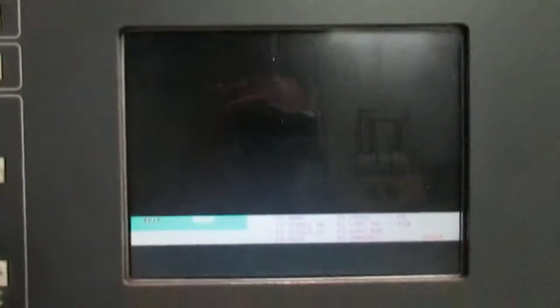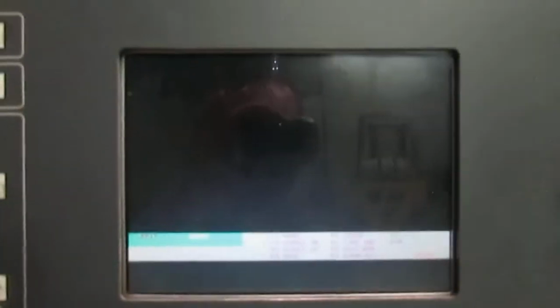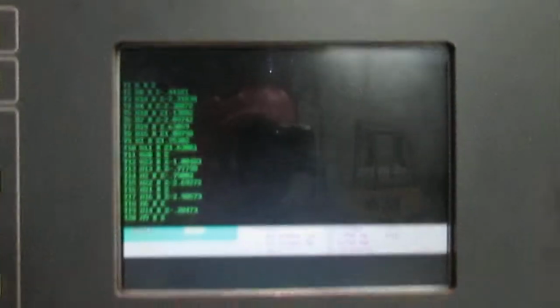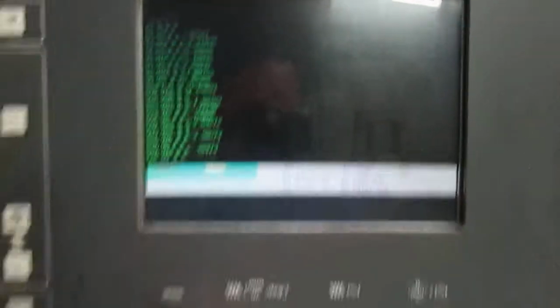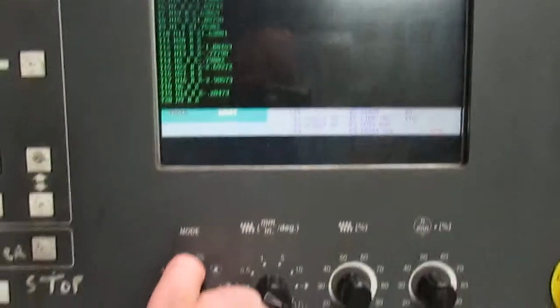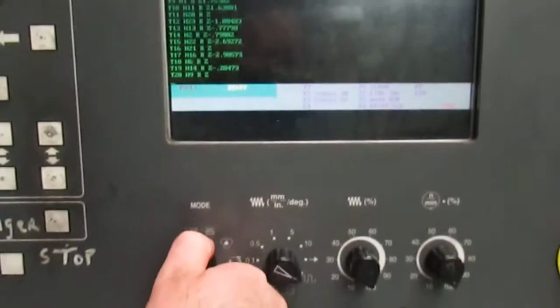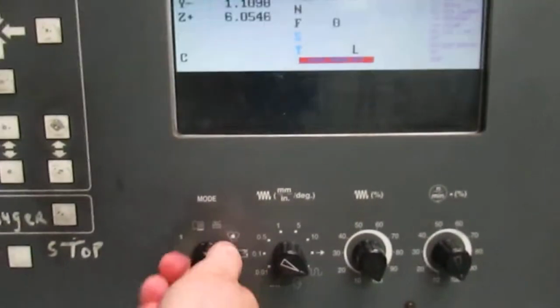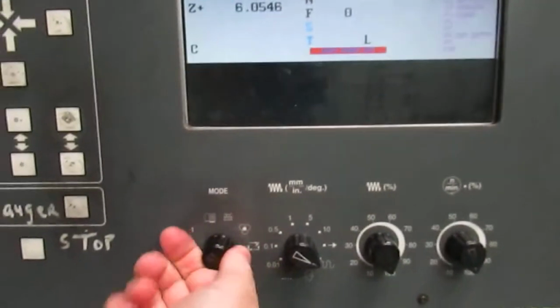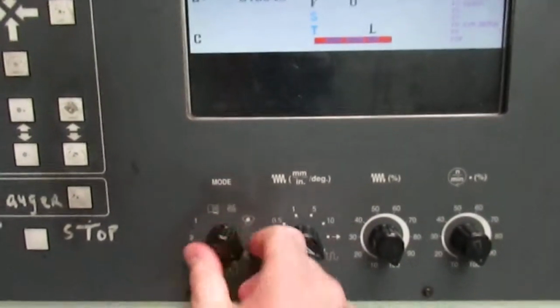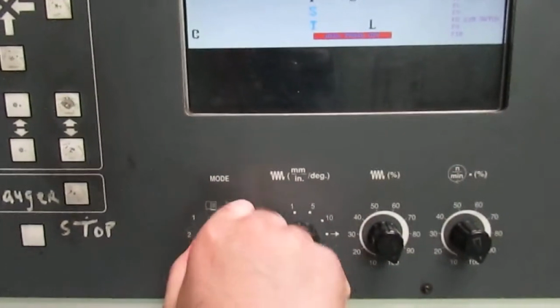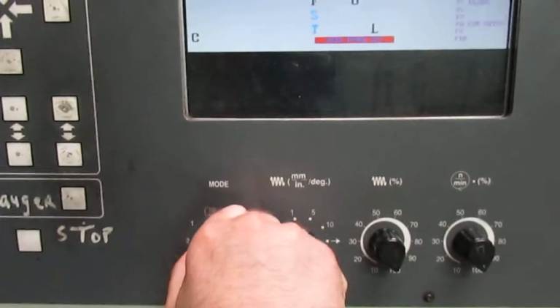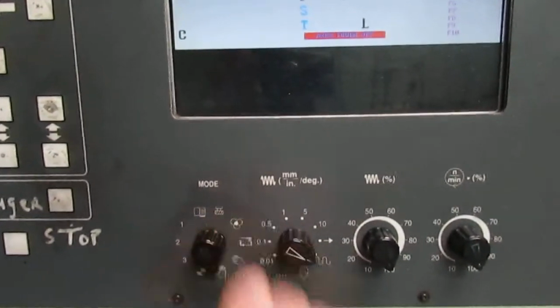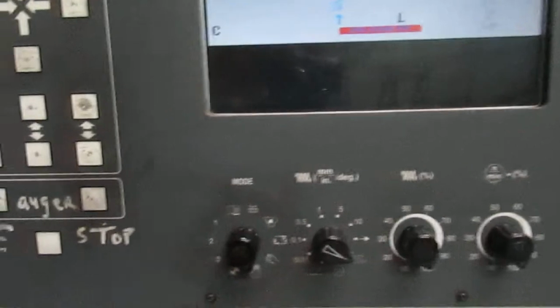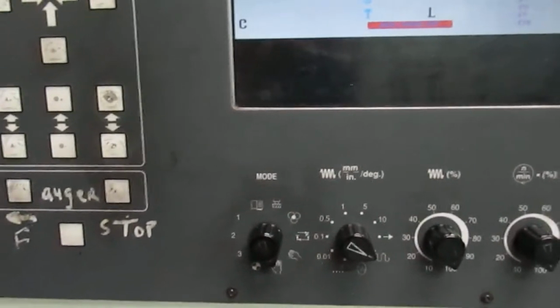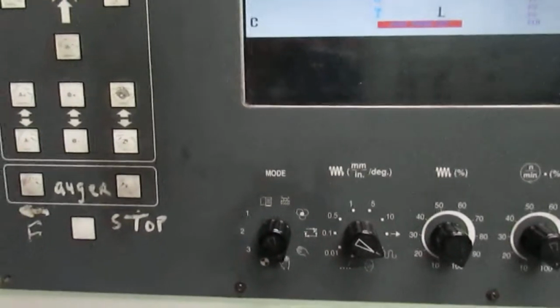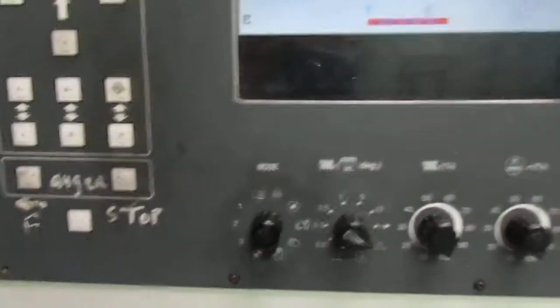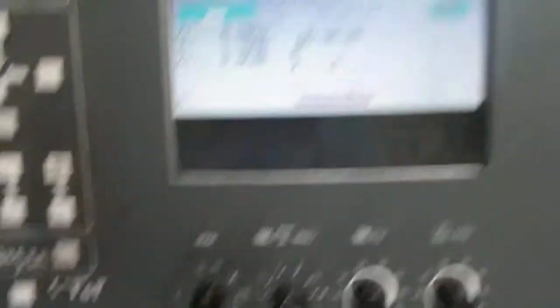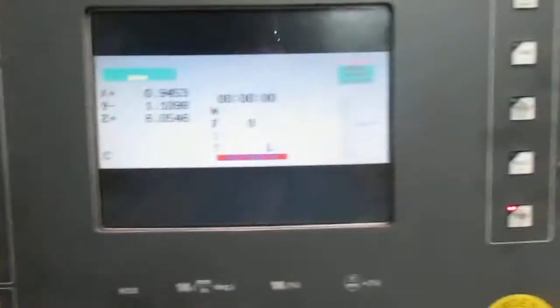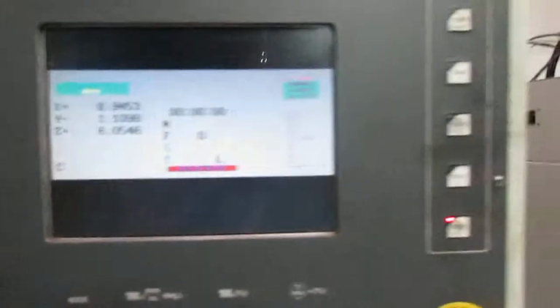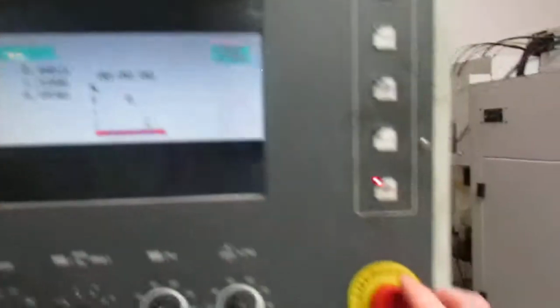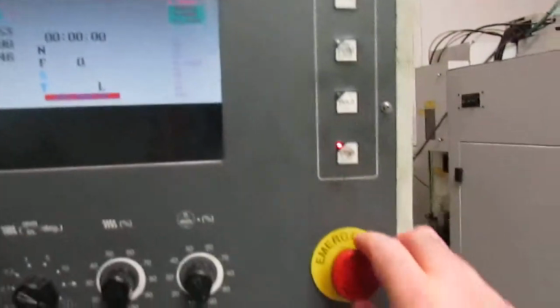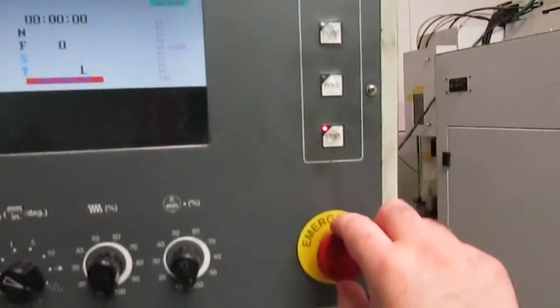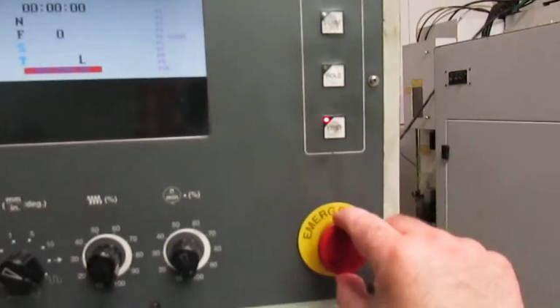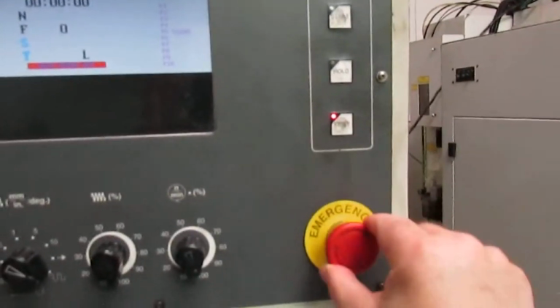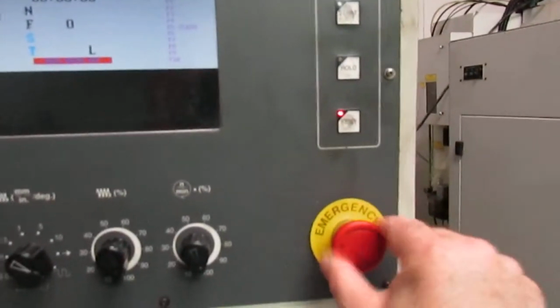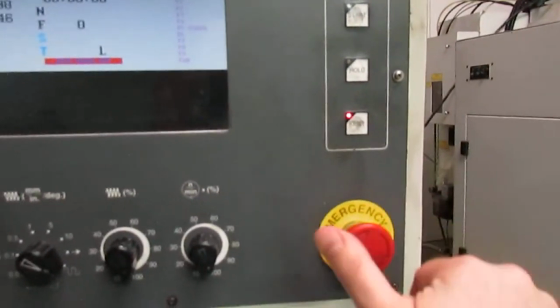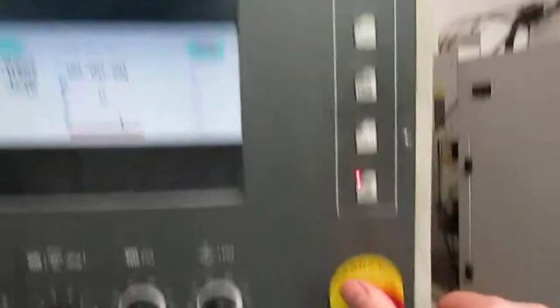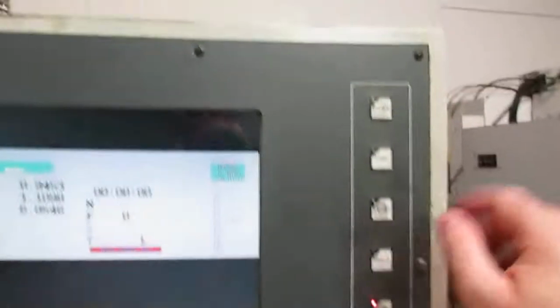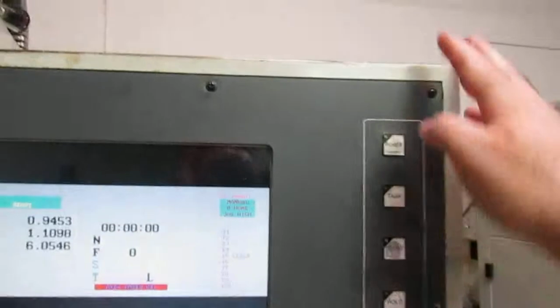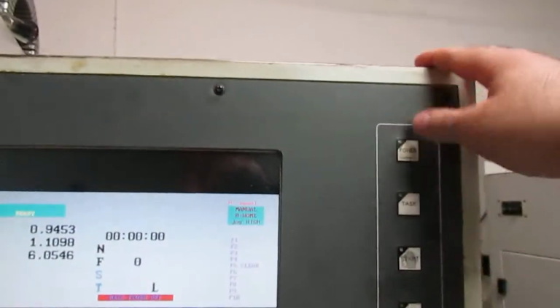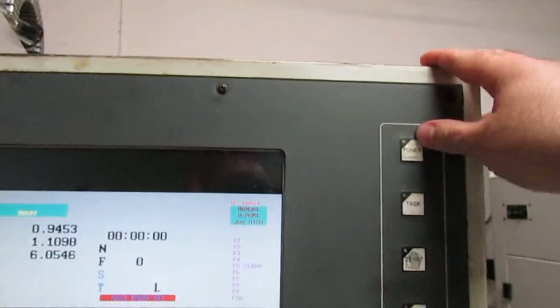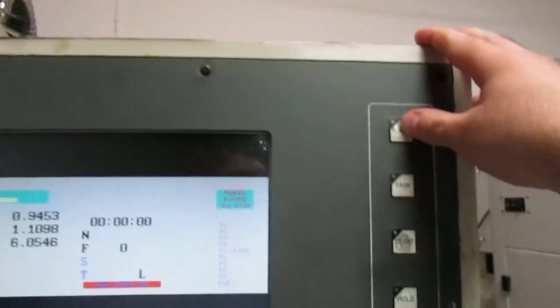We move the control over to manual, release the emergency stop, and turn on the drivers.